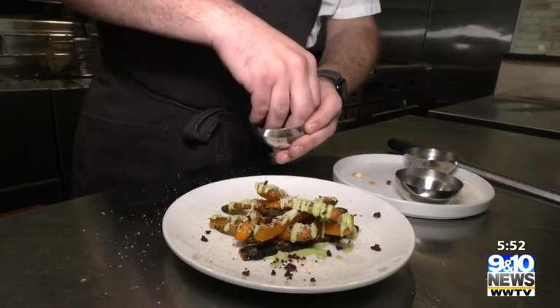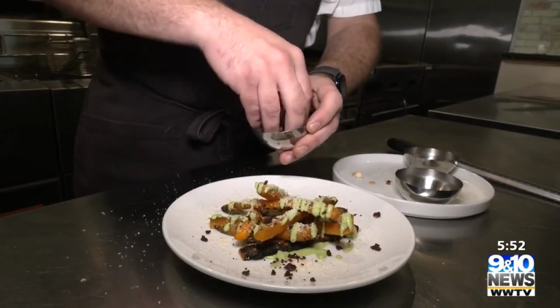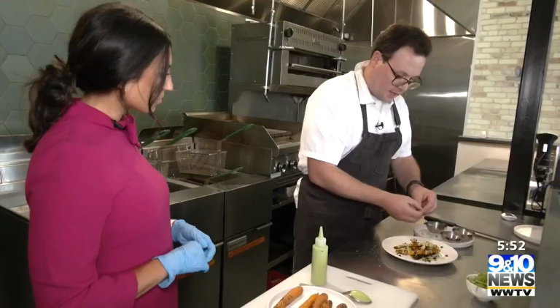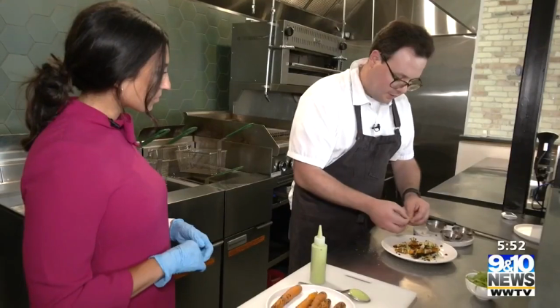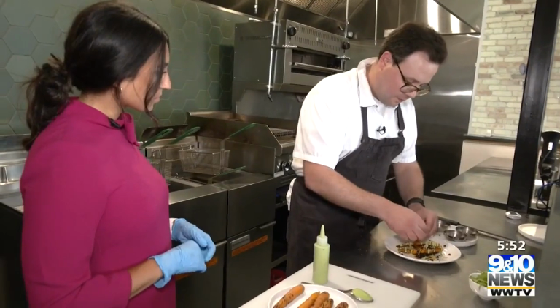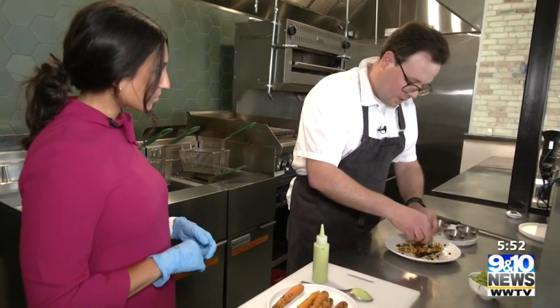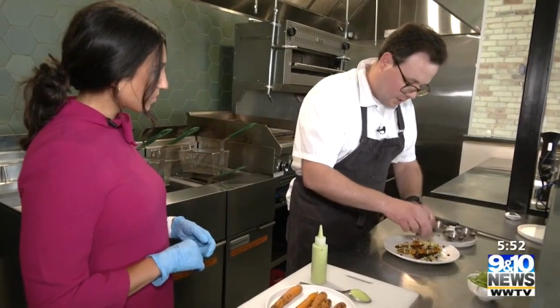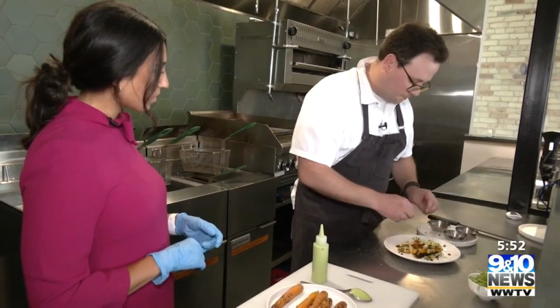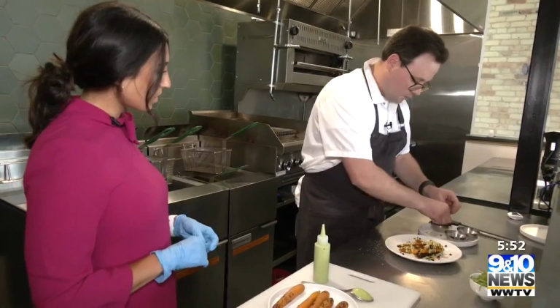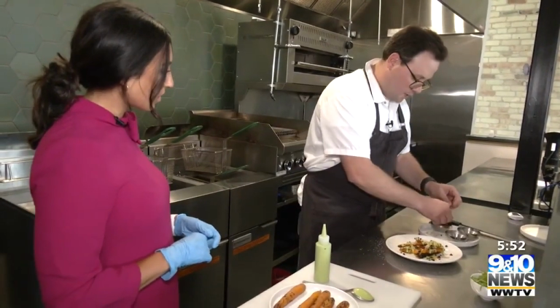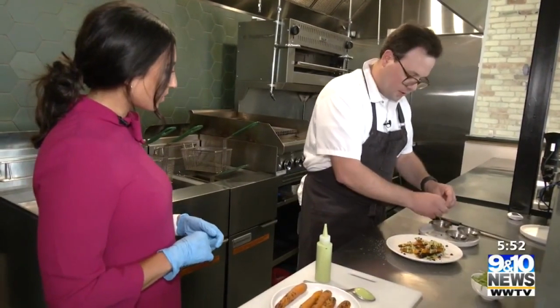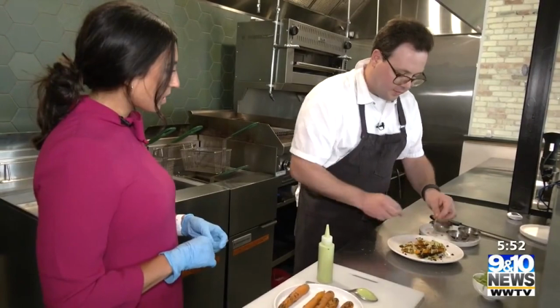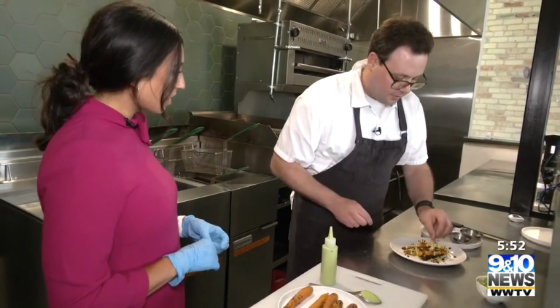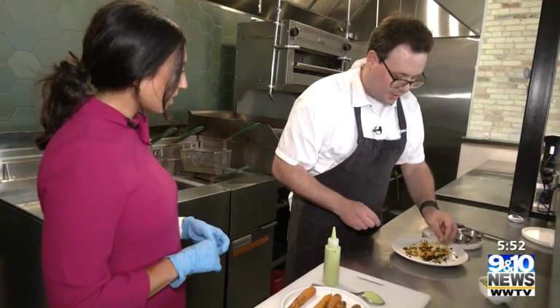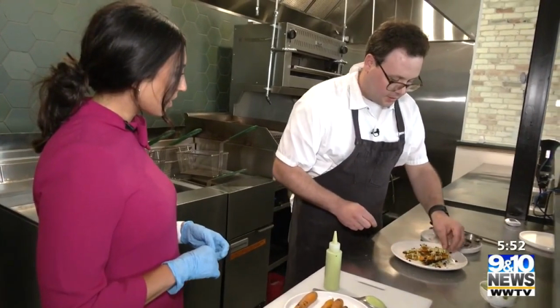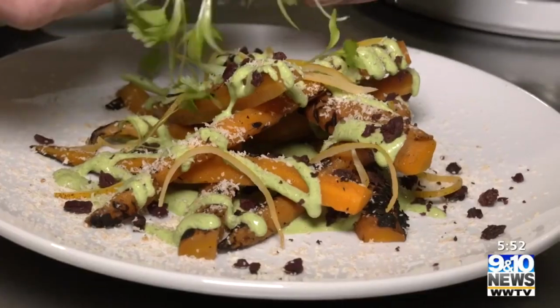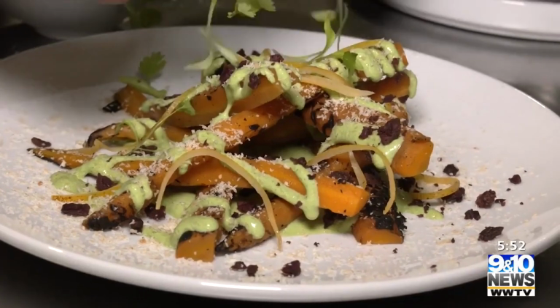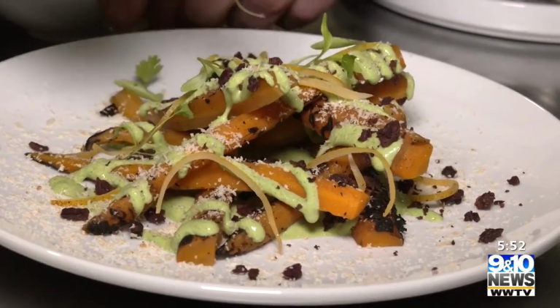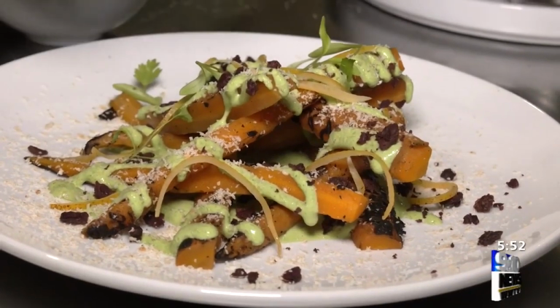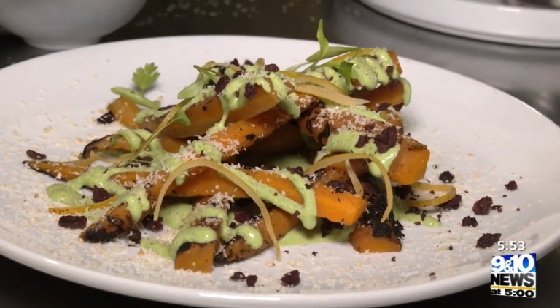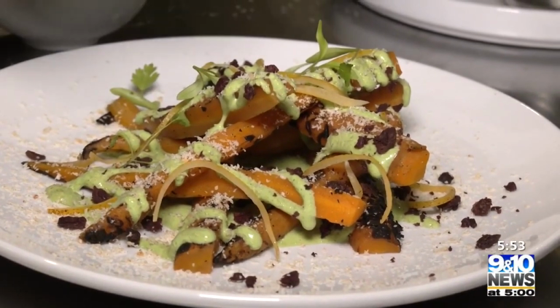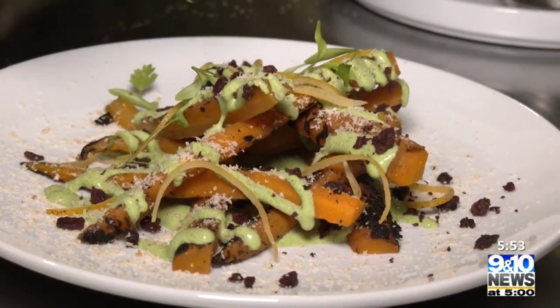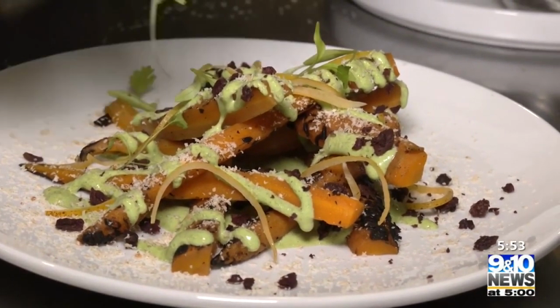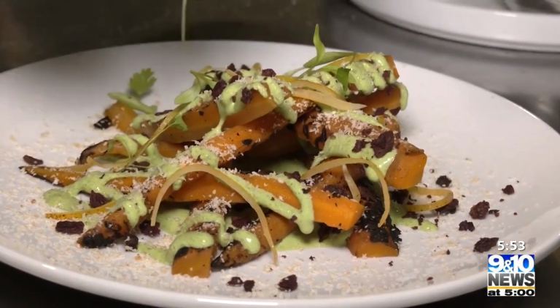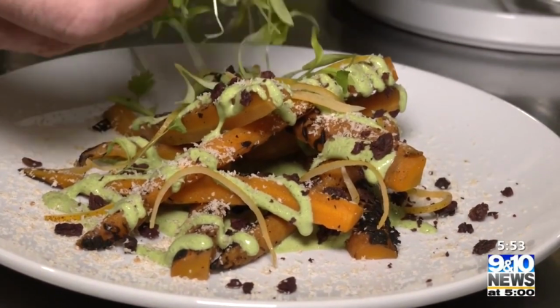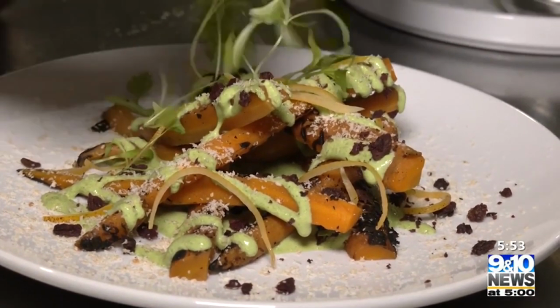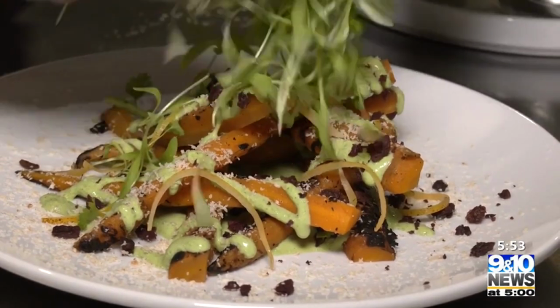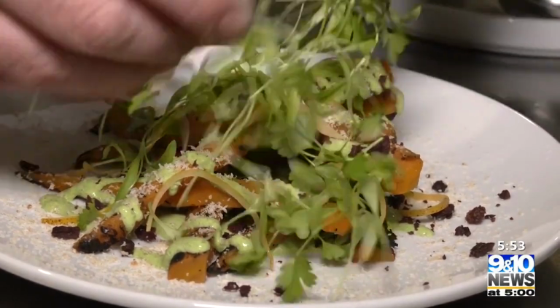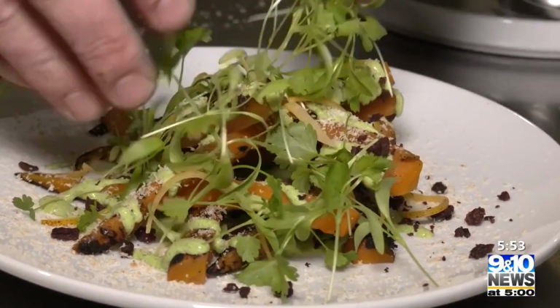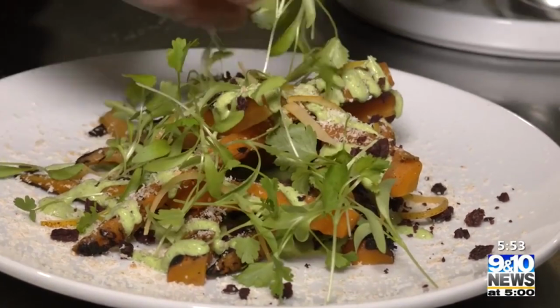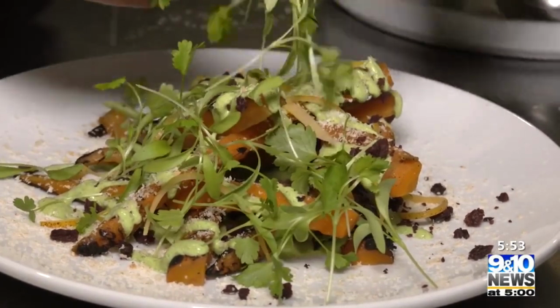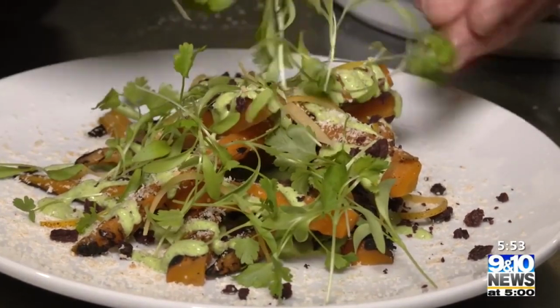Growing up in an Italian family, surrounded by great cooks, everyone always gathered in the kitchen. One of my earliest kitchen memories is actually standing on a chair, stirring risotto for like Christmas dinner.